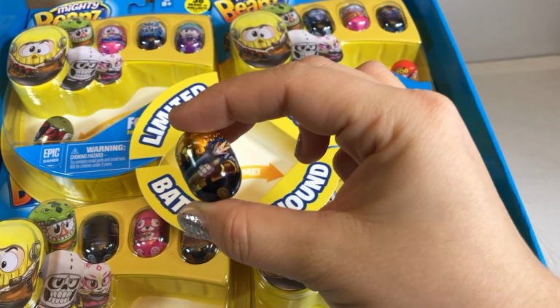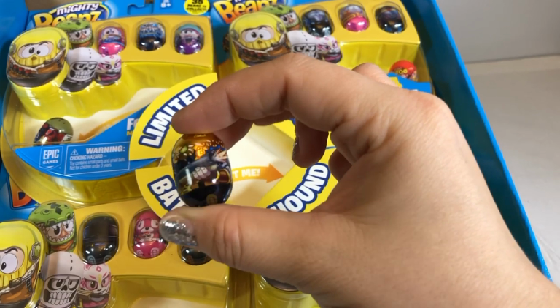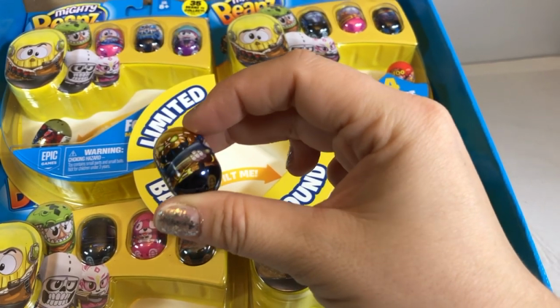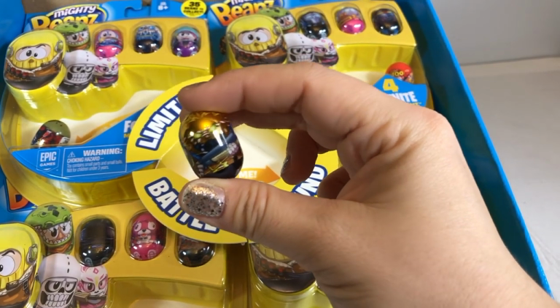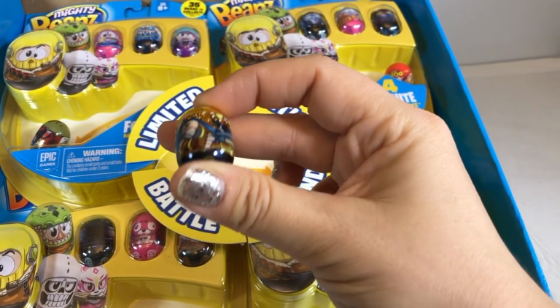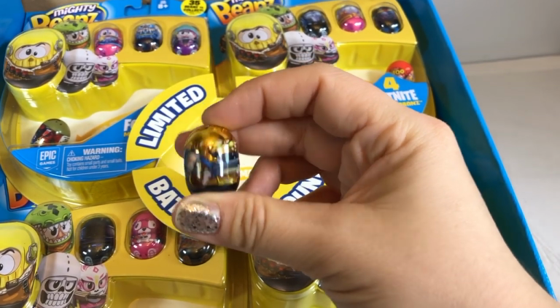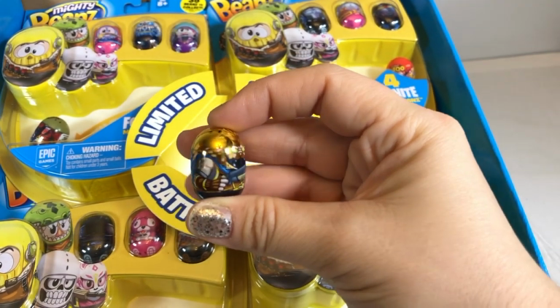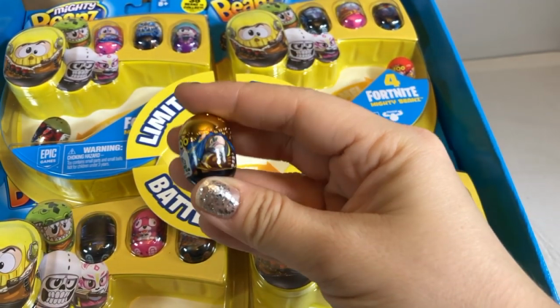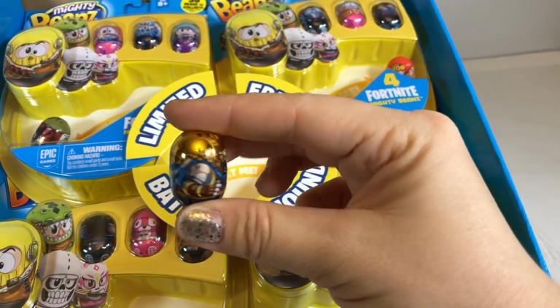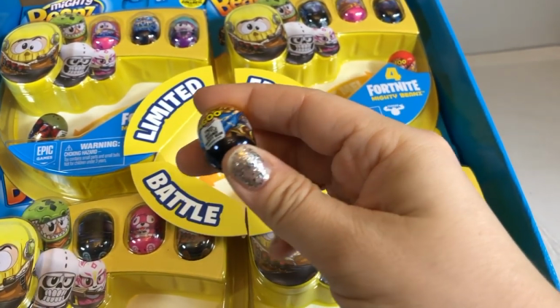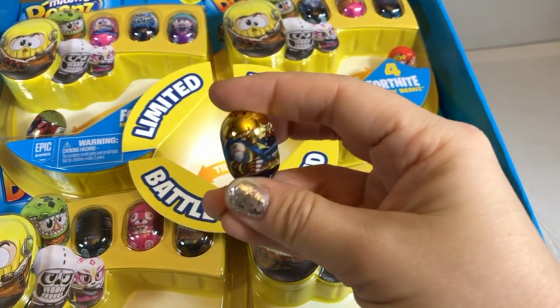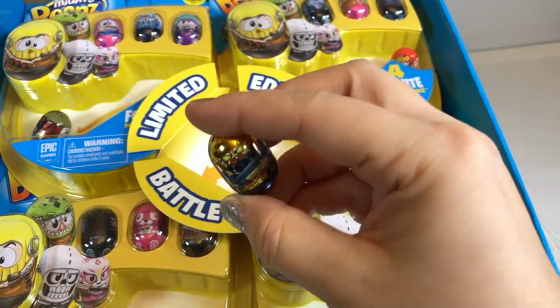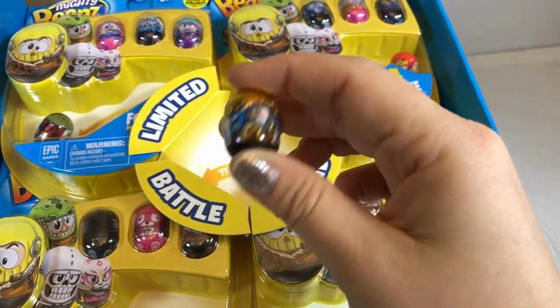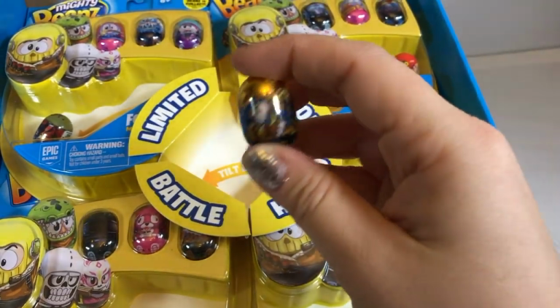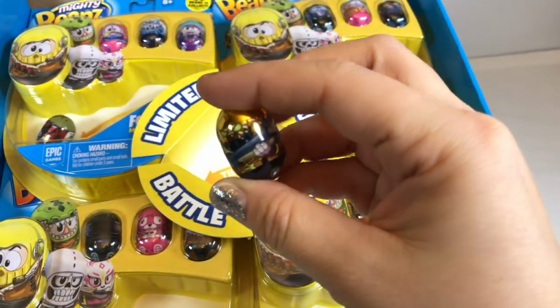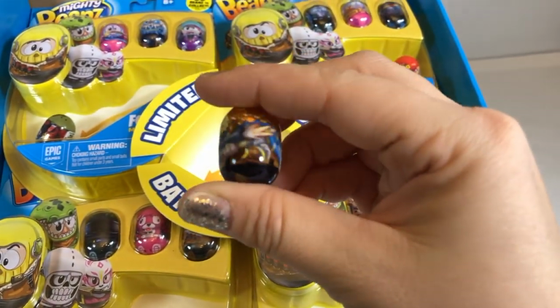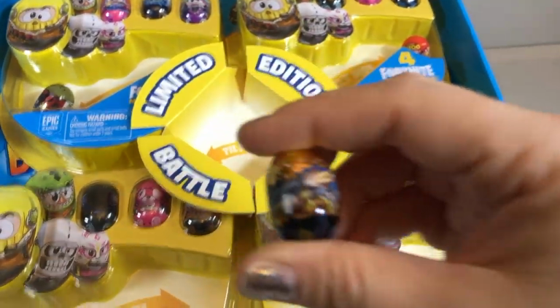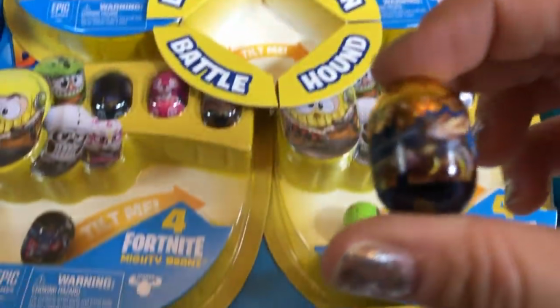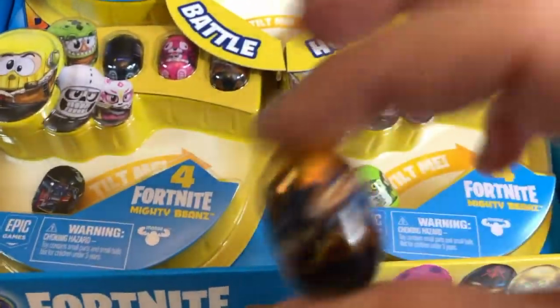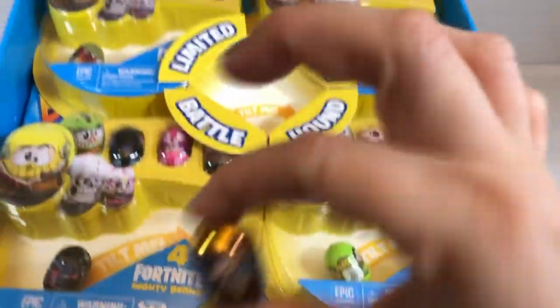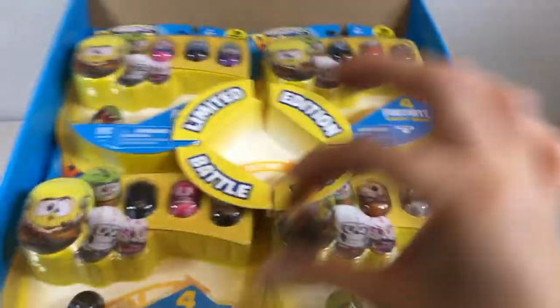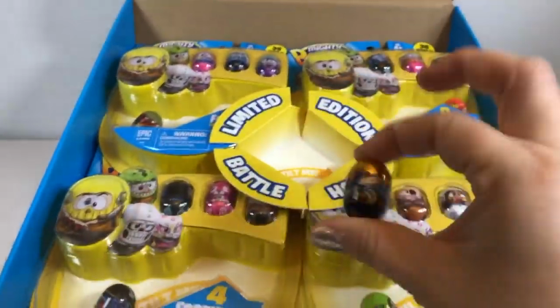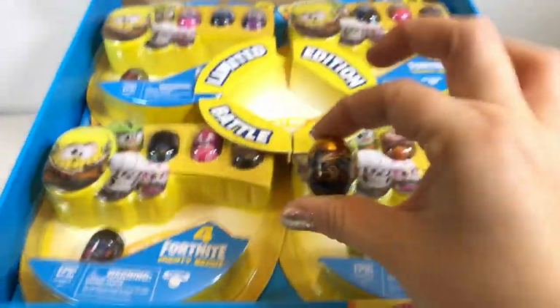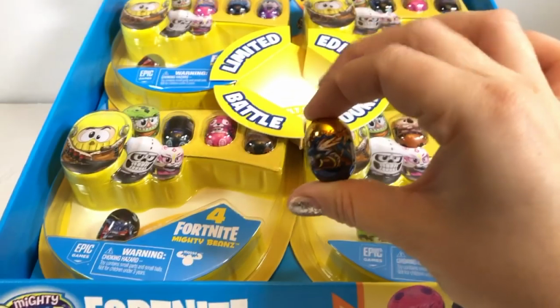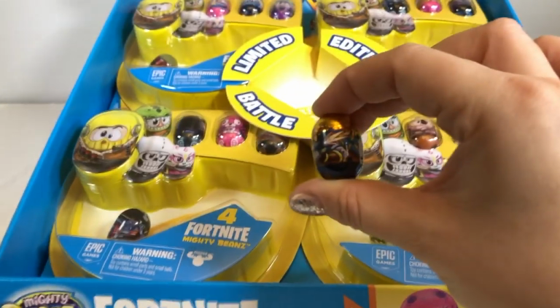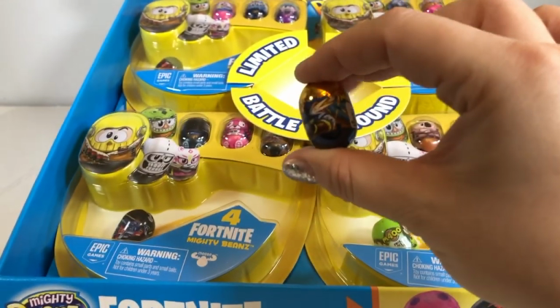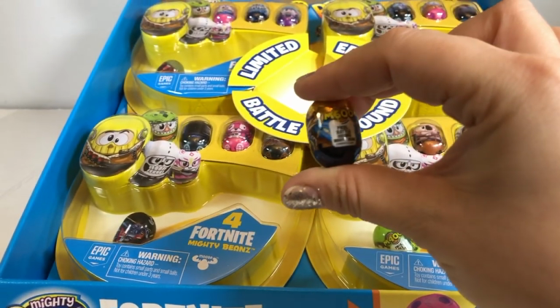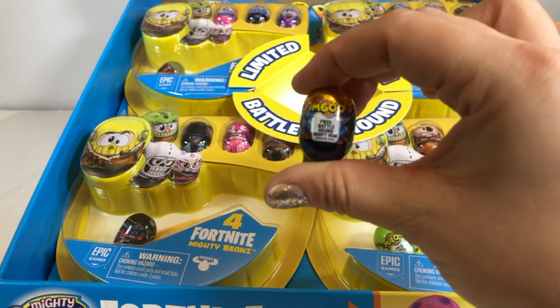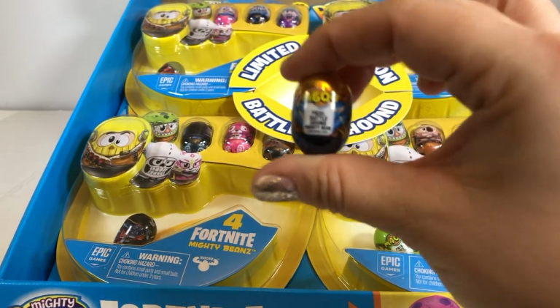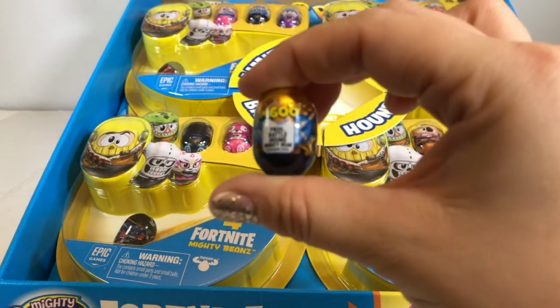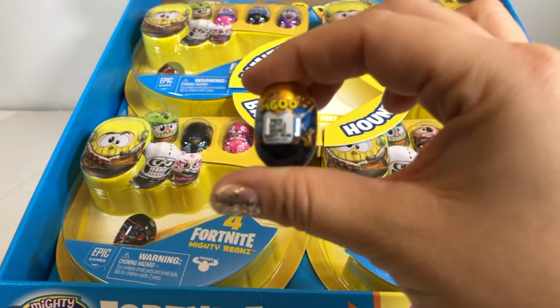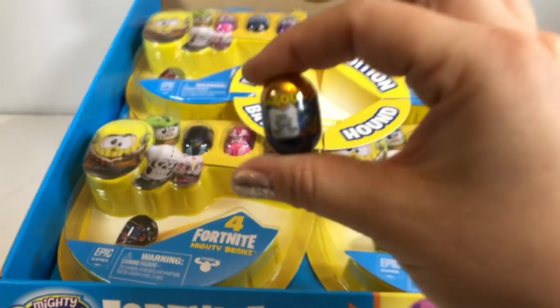Cool, look at that detail. Let's watch them wobble because they tilt, wobble, wobble. They can even walk and they make a fun noise. But you know what's so cool? They never fall down. They might fall off your table, though.